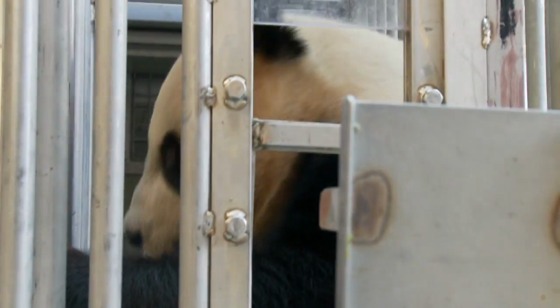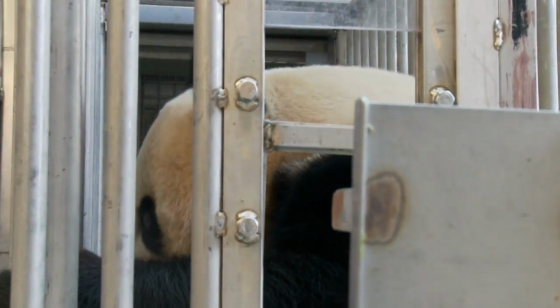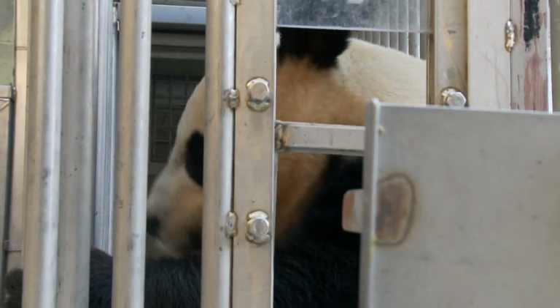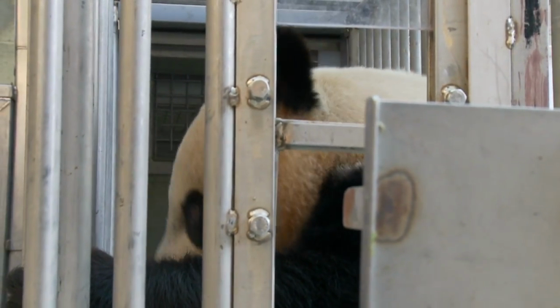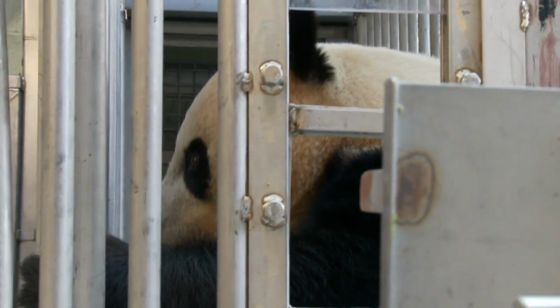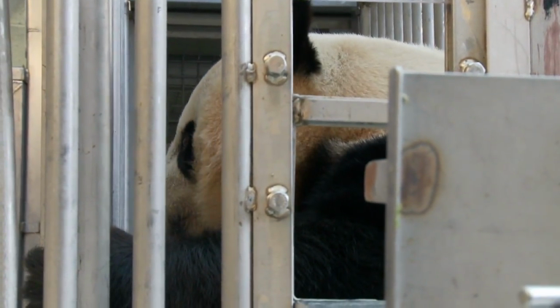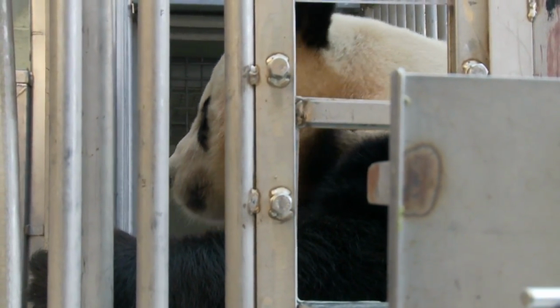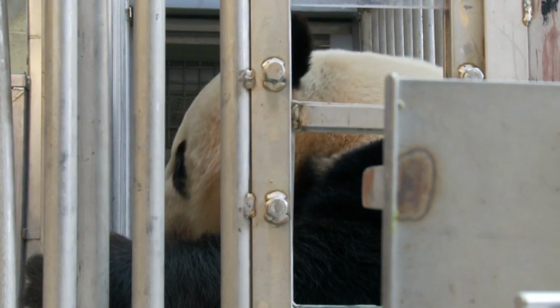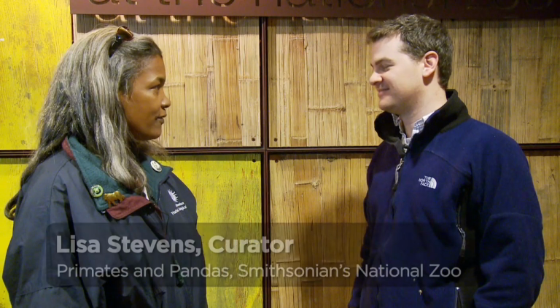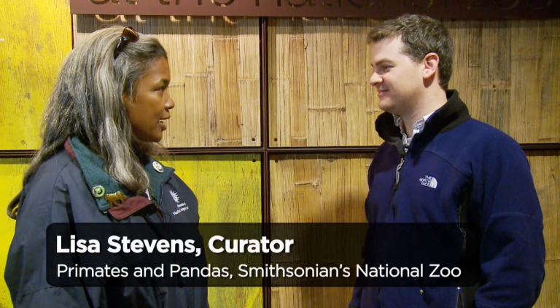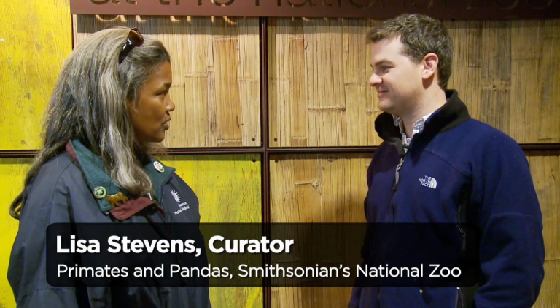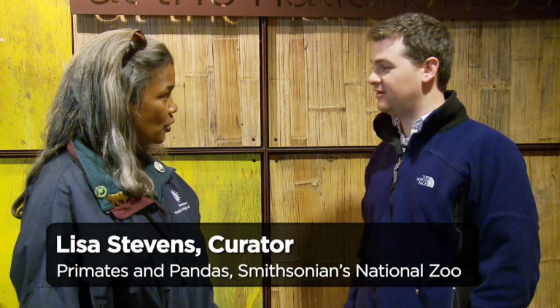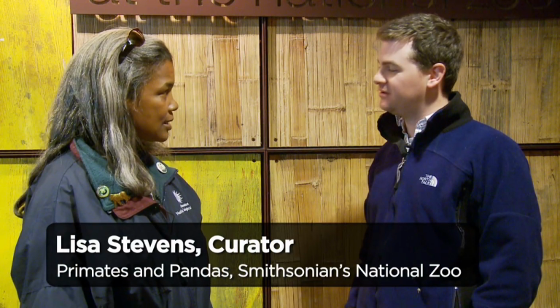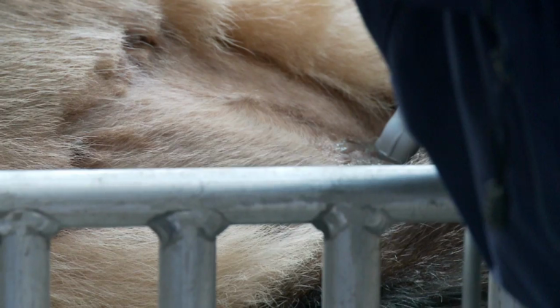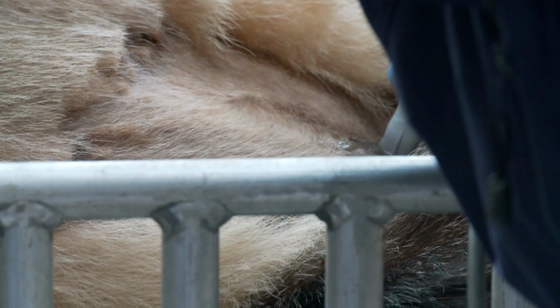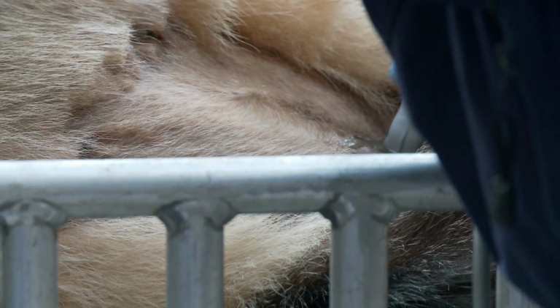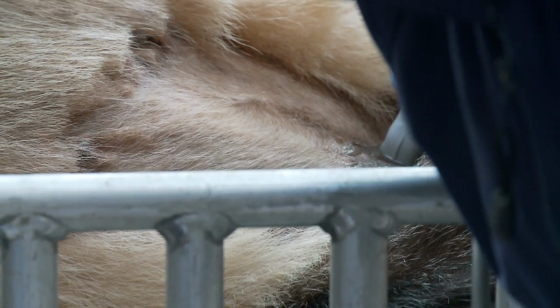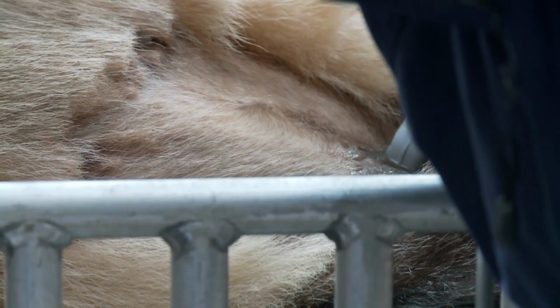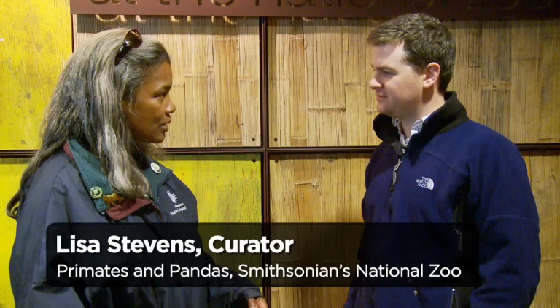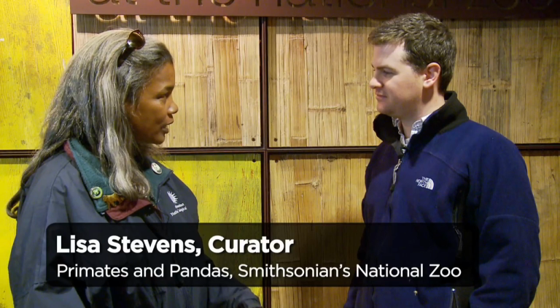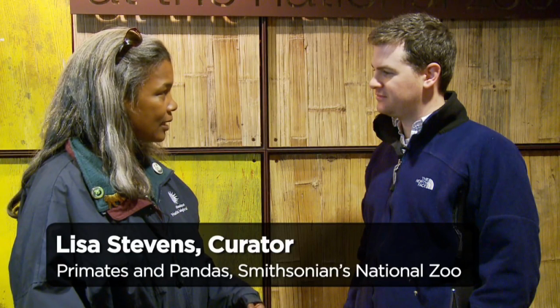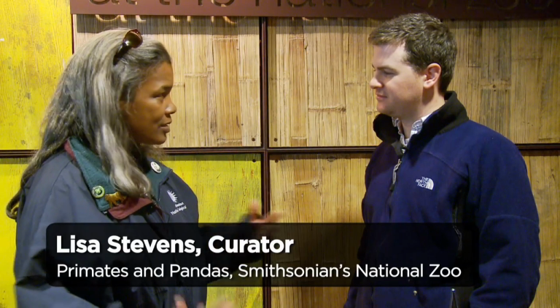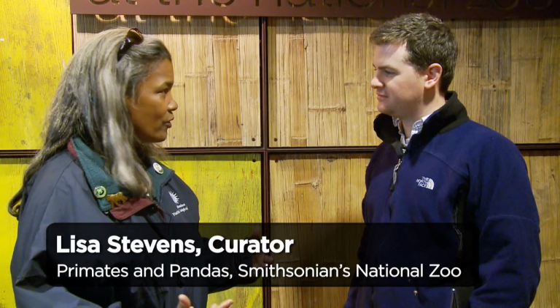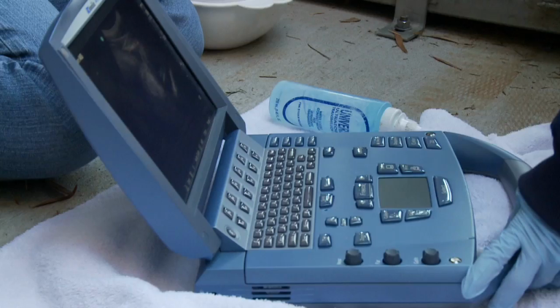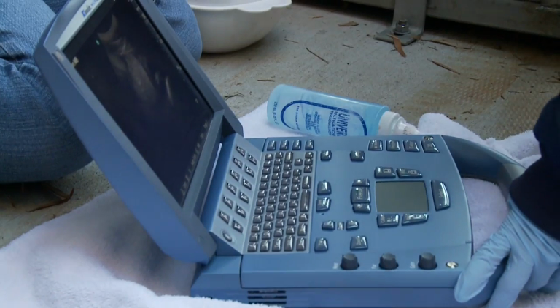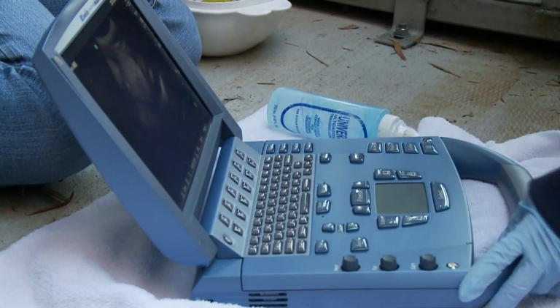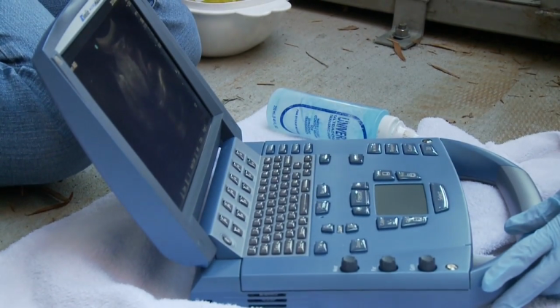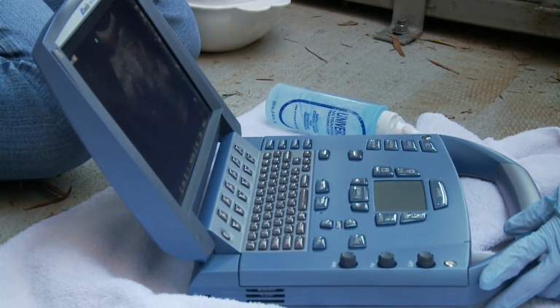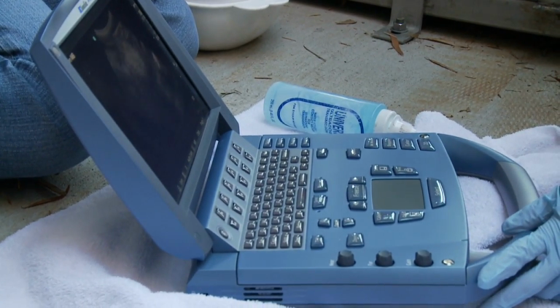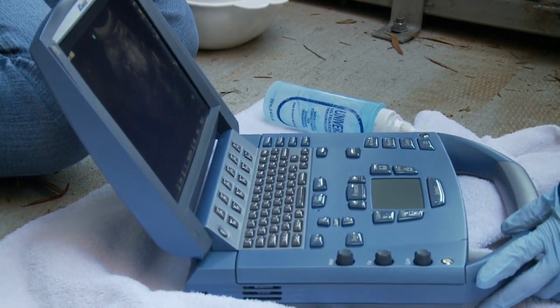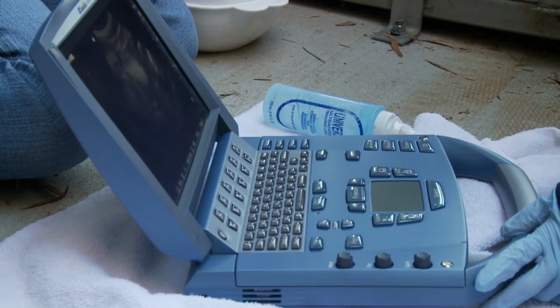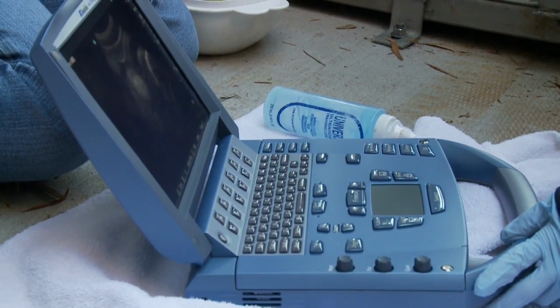There's no, like, pregnancy test. There is not. Giant pandas have false pregnancies, or pseudo-pregnancies. So all the chemical markers, all the hormones that we look at are the same for both. Giant pandas are fertile only 48 to 70 hours per year.